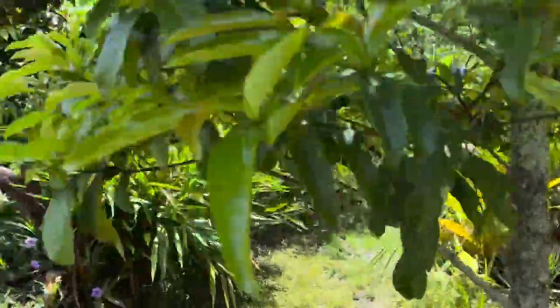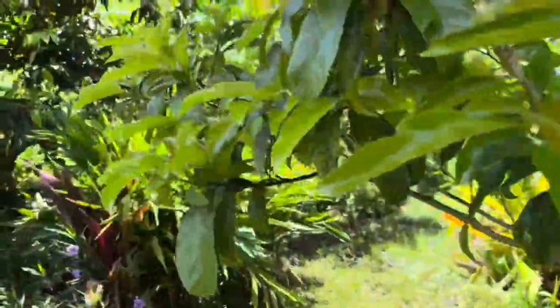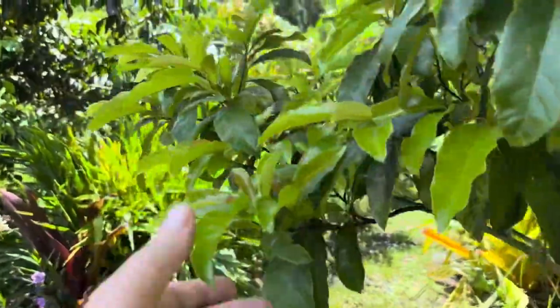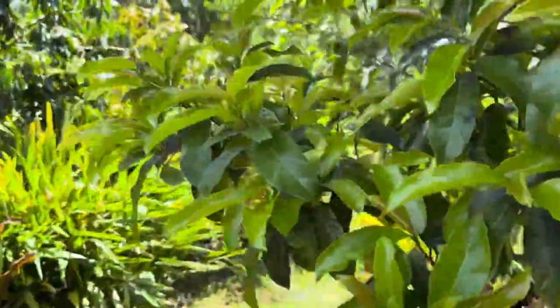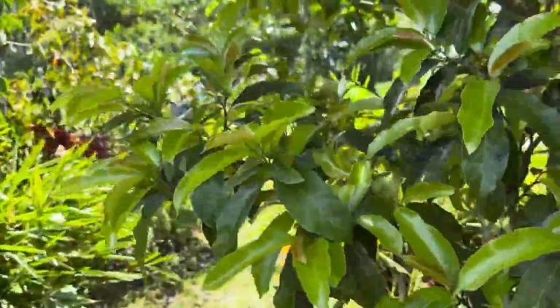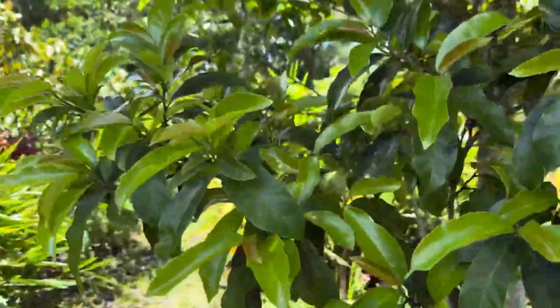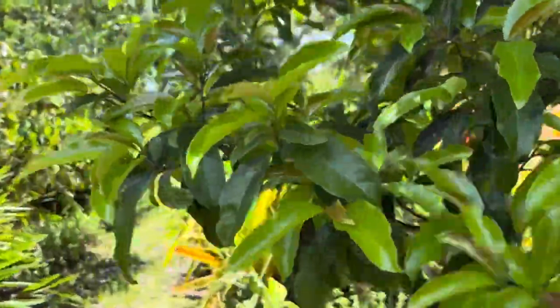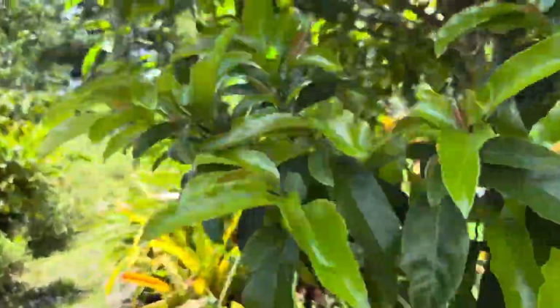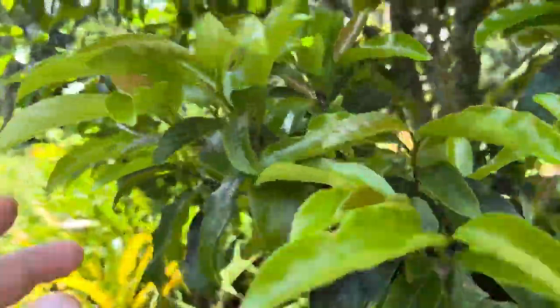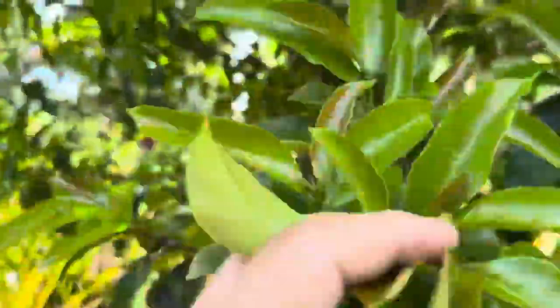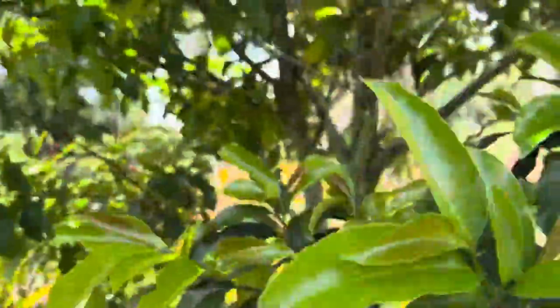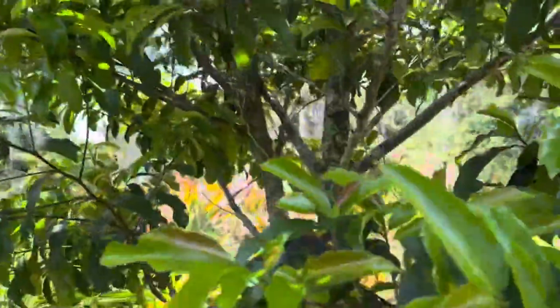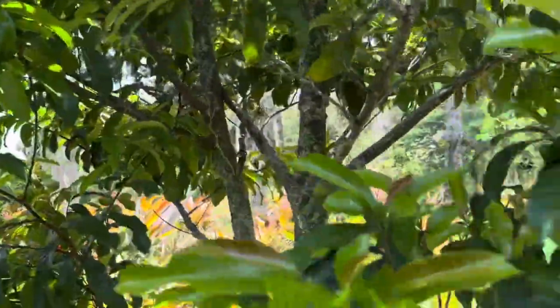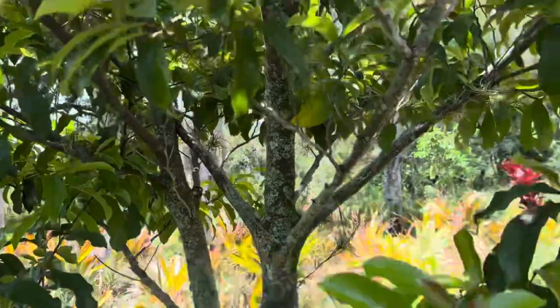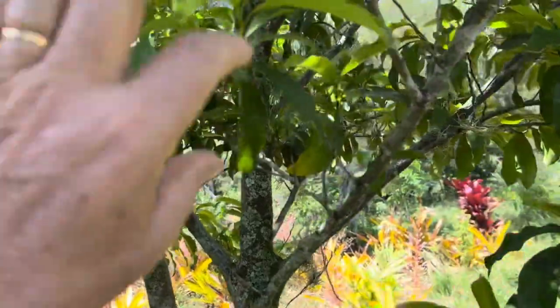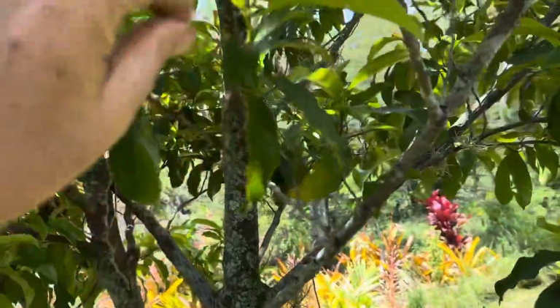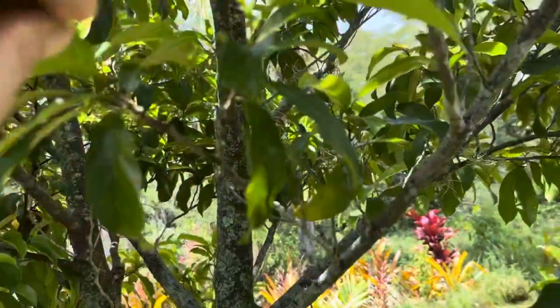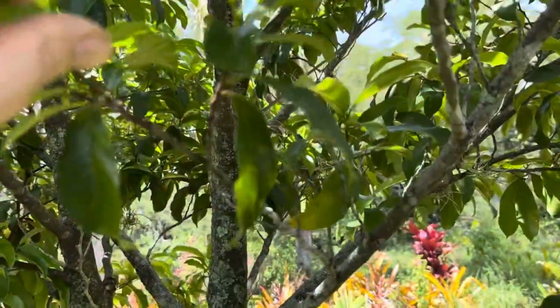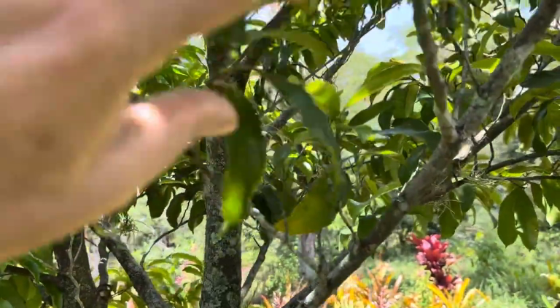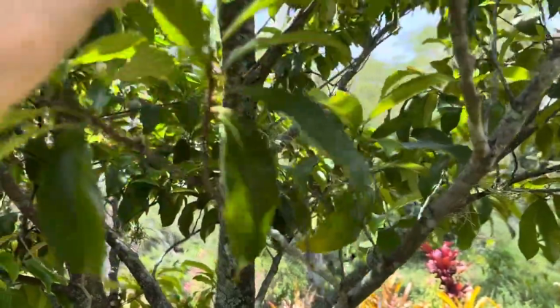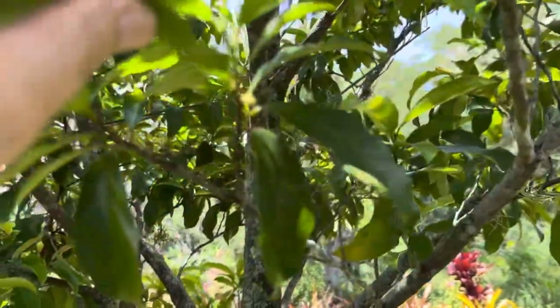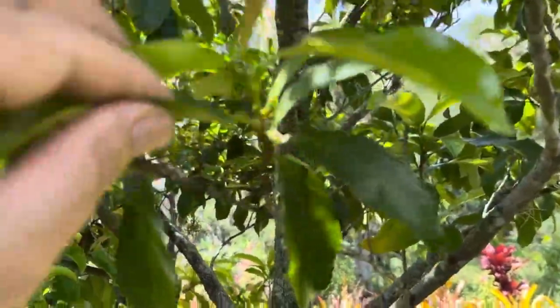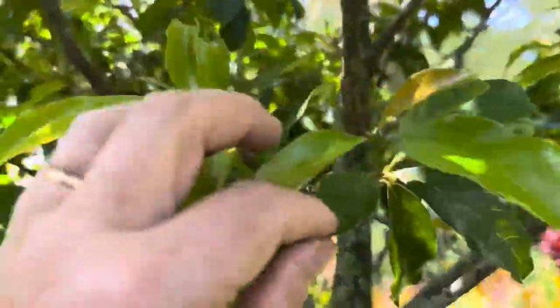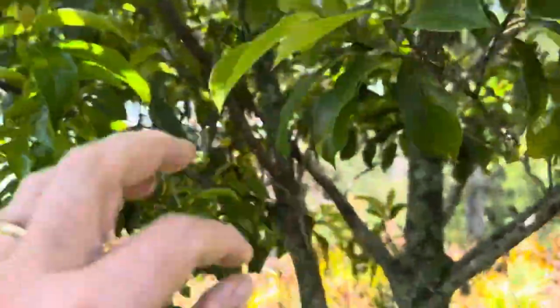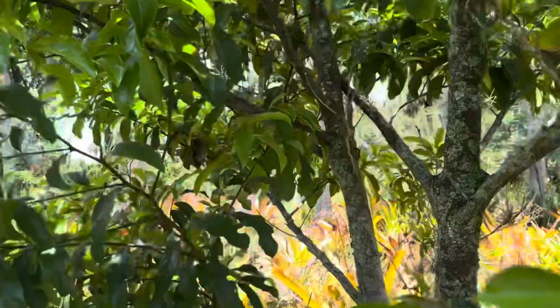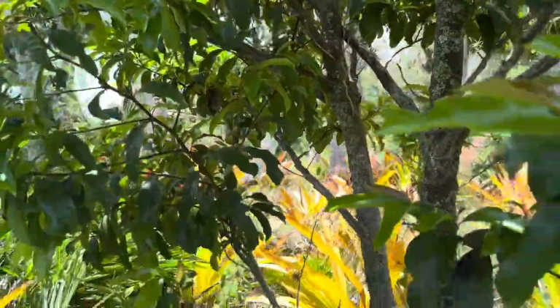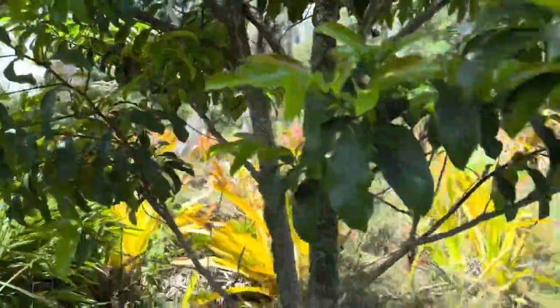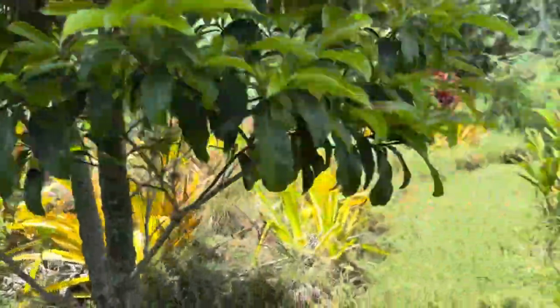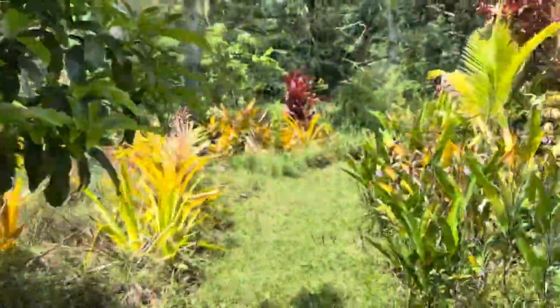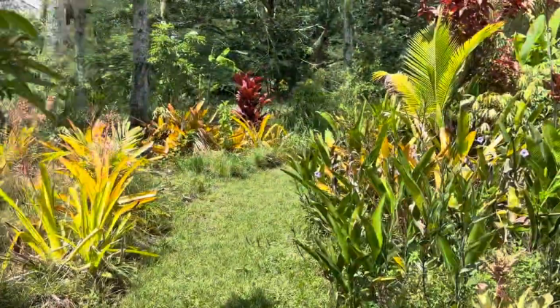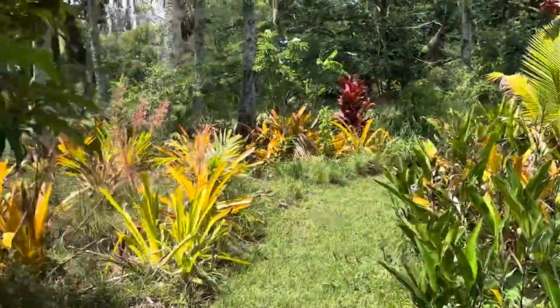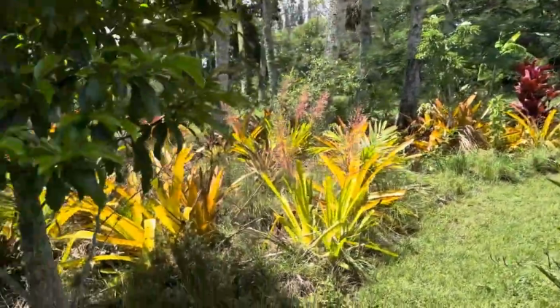Here's that other quimac tree. It's flowering and it's got fruit on it. So this is a different type — this is a seed-grown tree. This is my oldest tree, the one I've had the longest here.